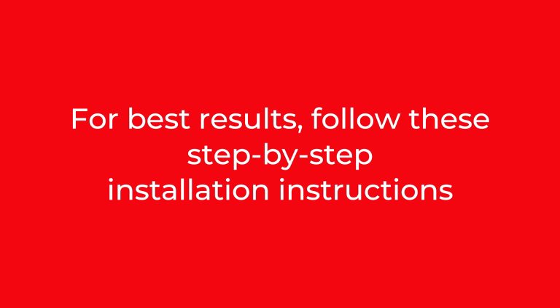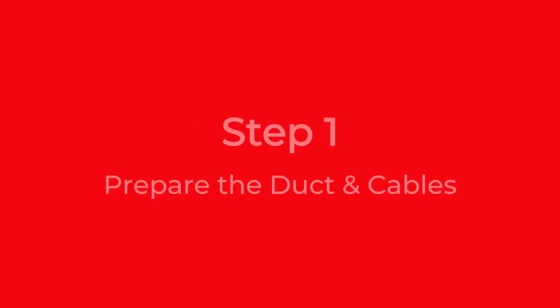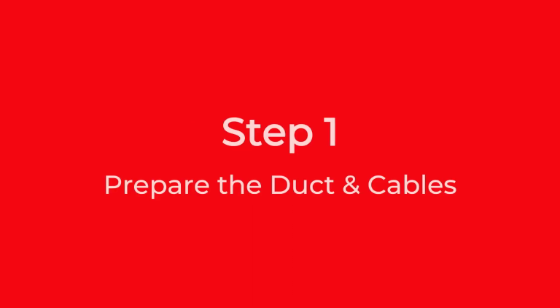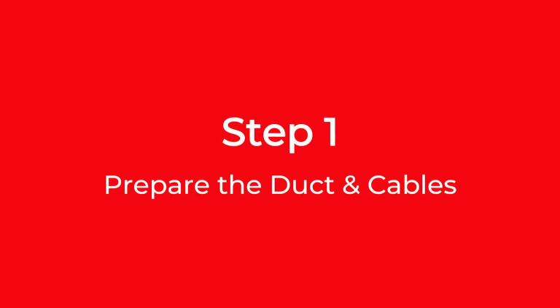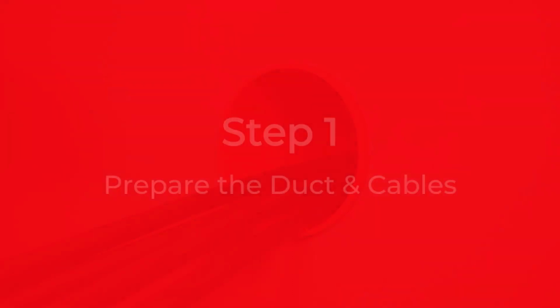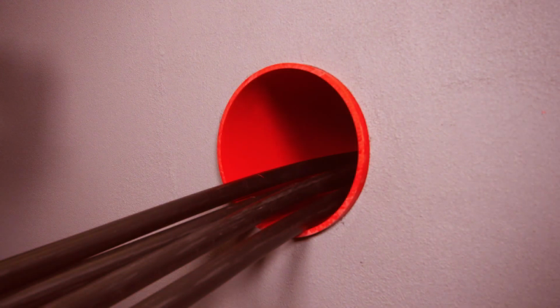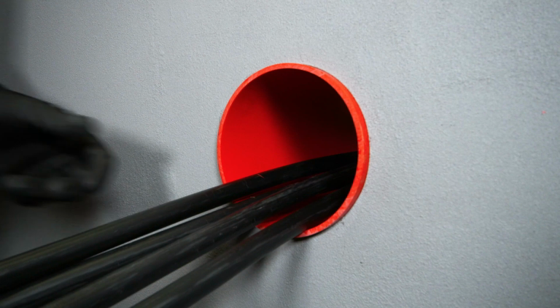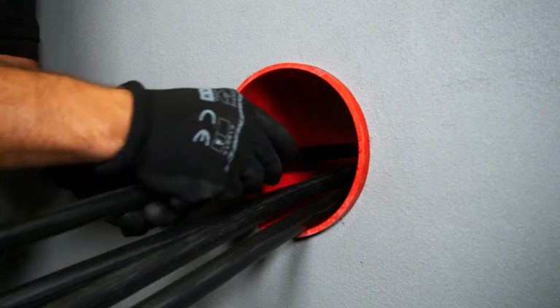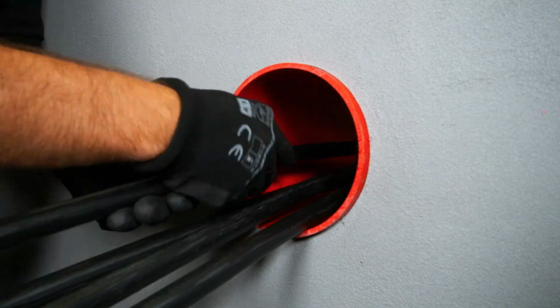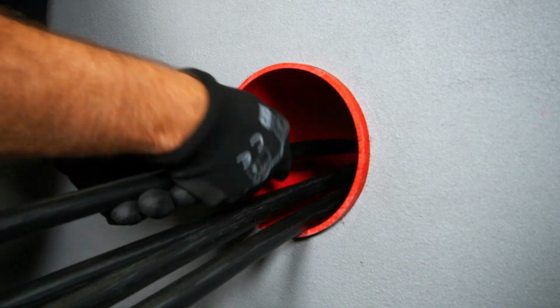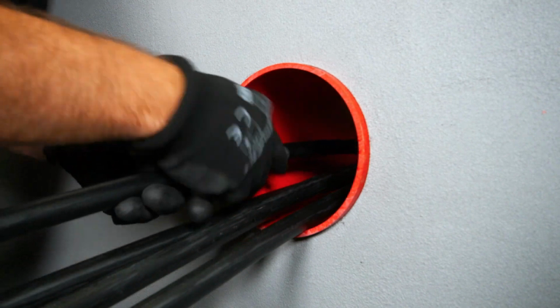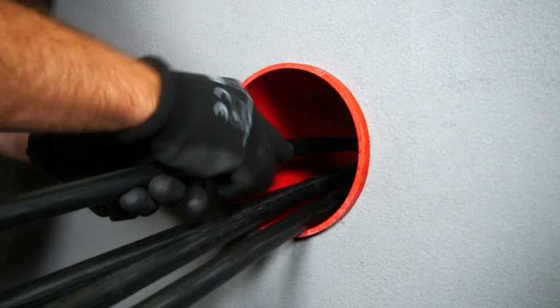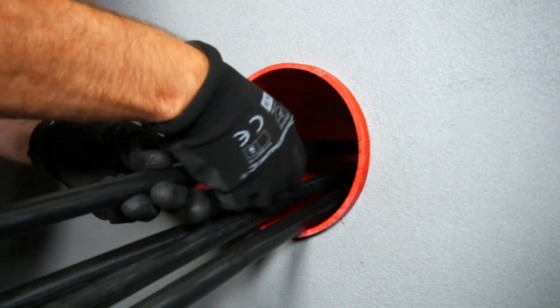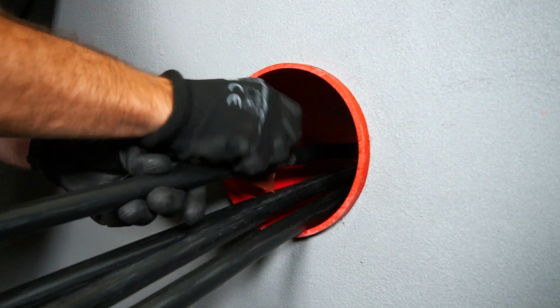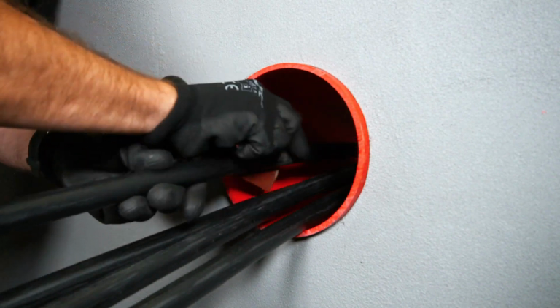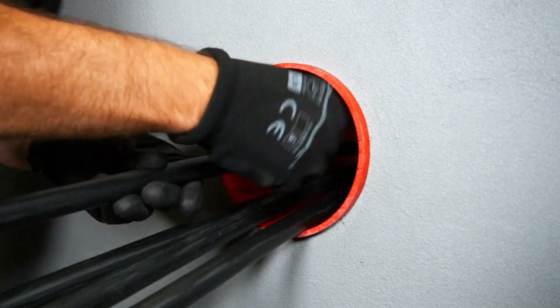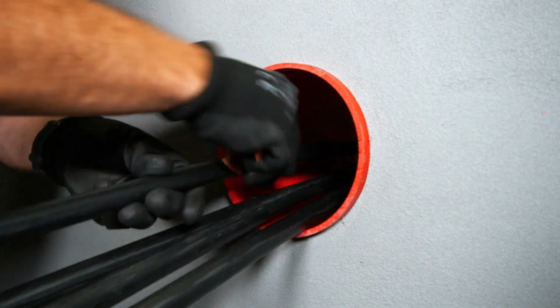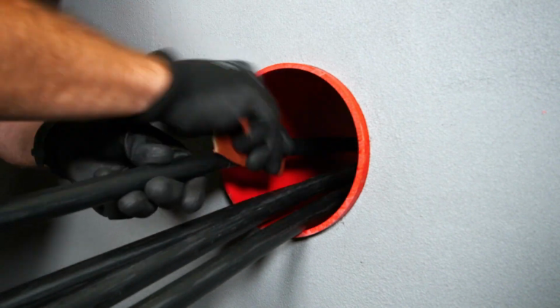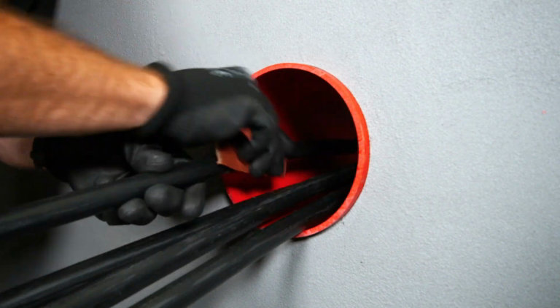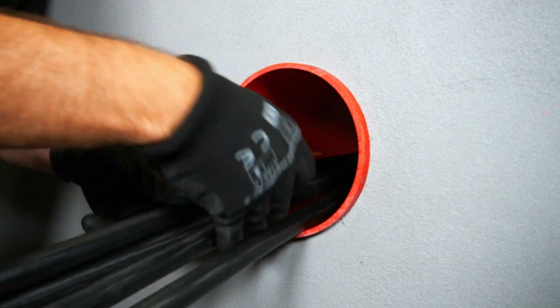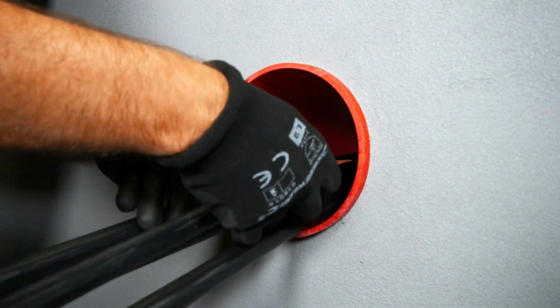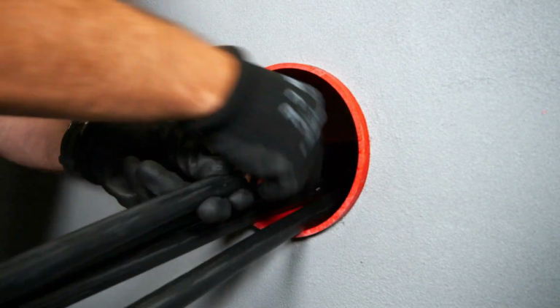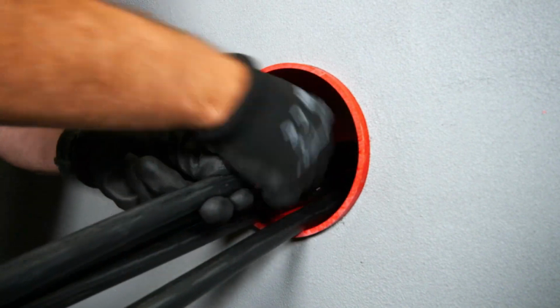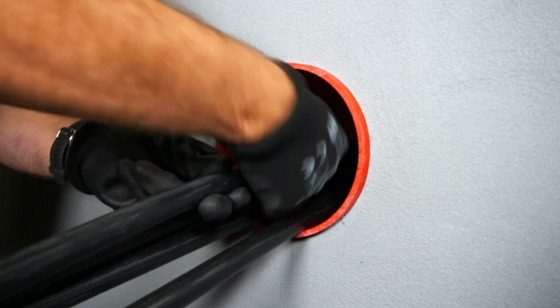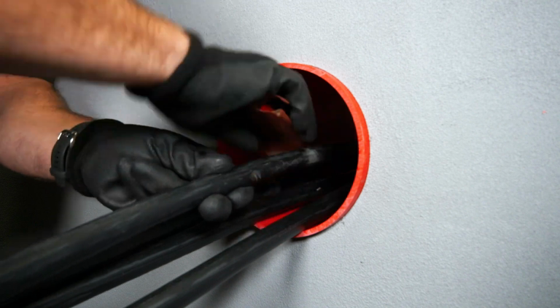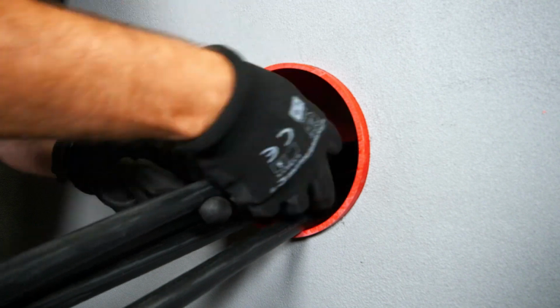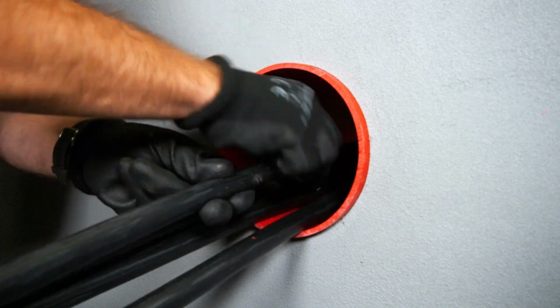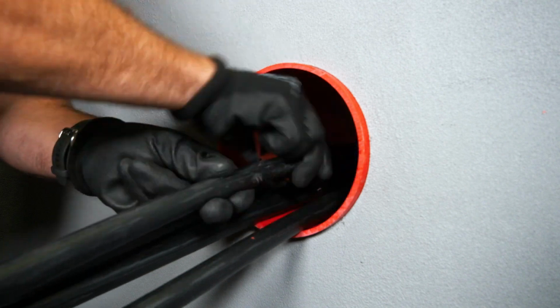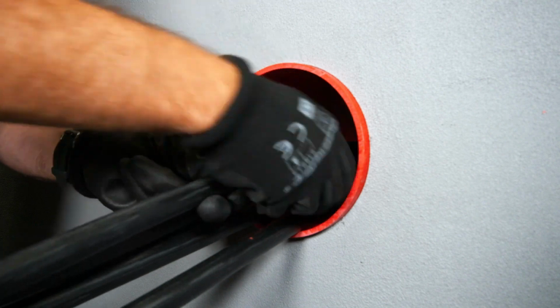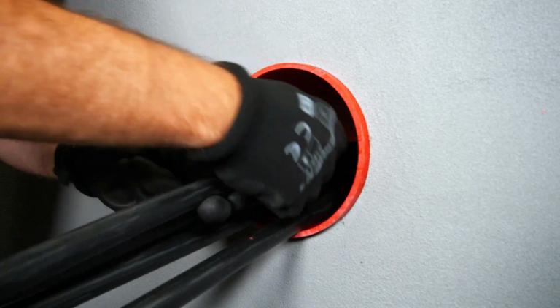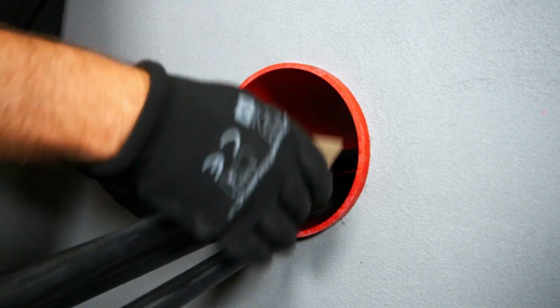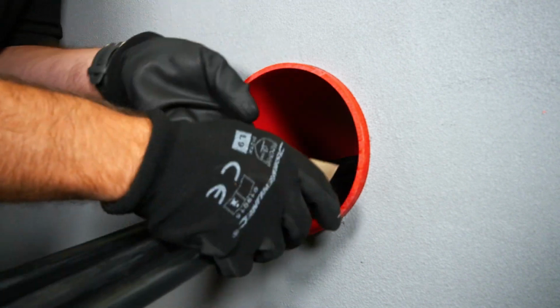Step 1: Prepare the duct and cables. Key and sand the front 20mm of the duct. This helps to remove any grease, old sealants and debris.